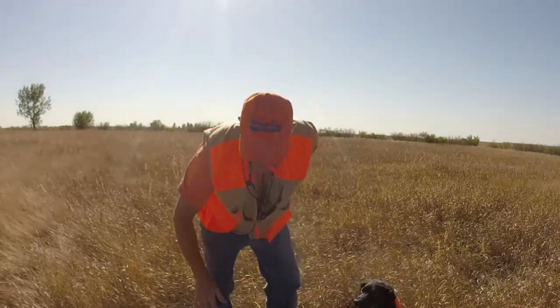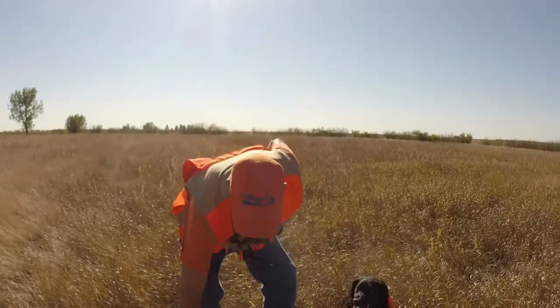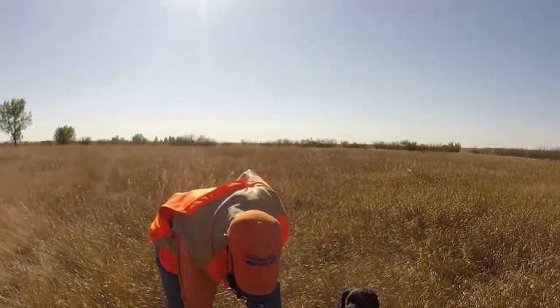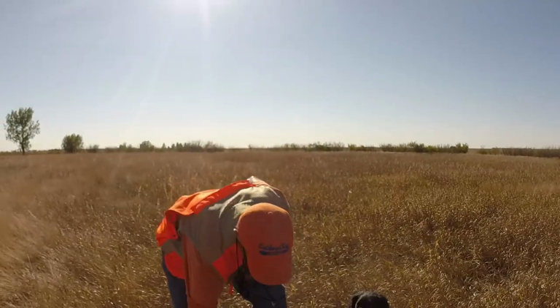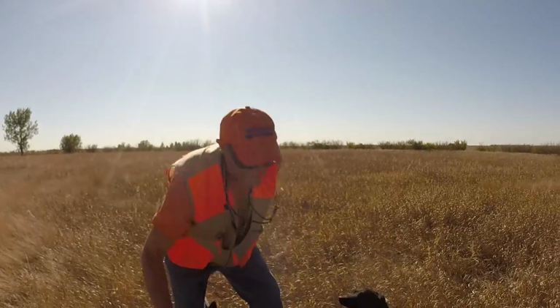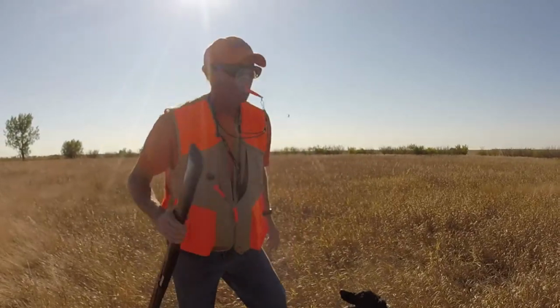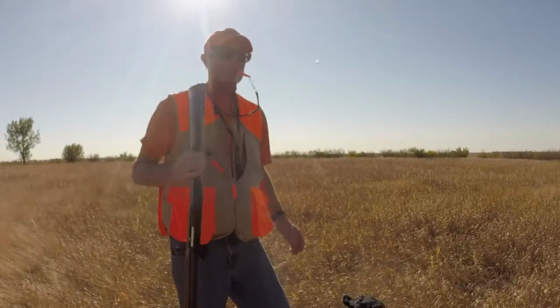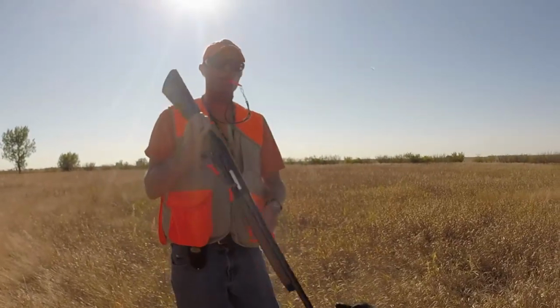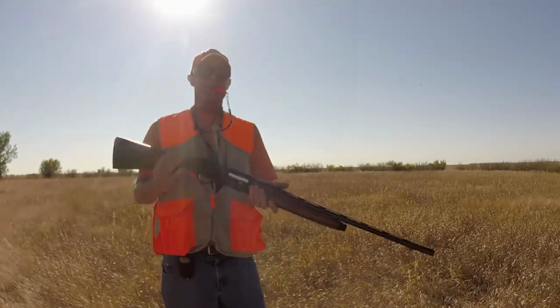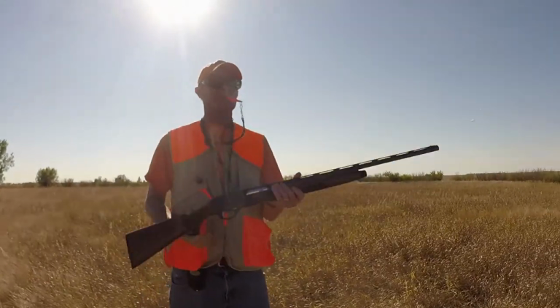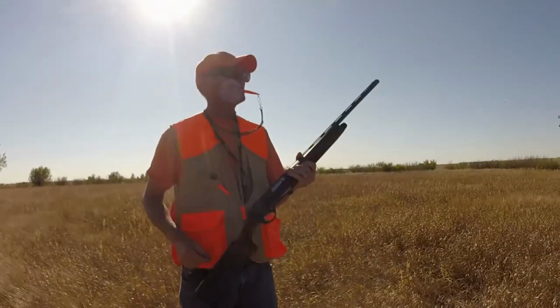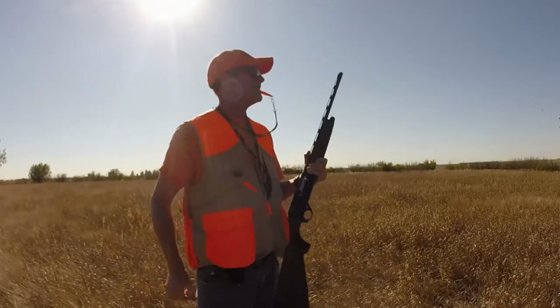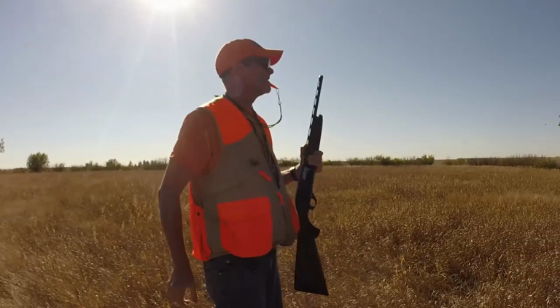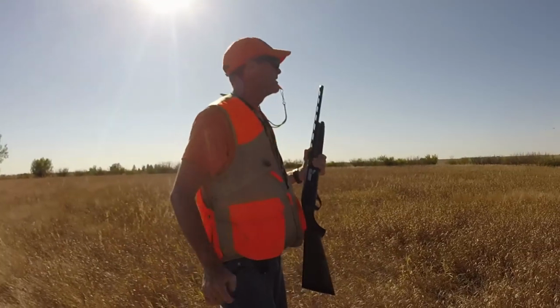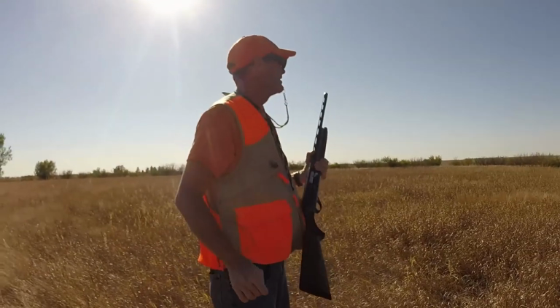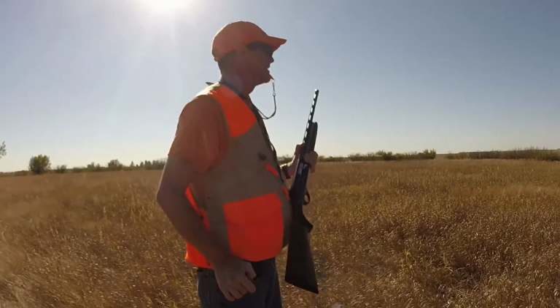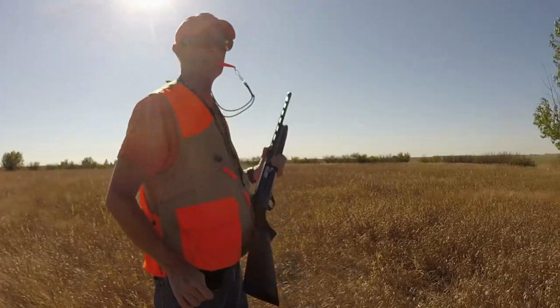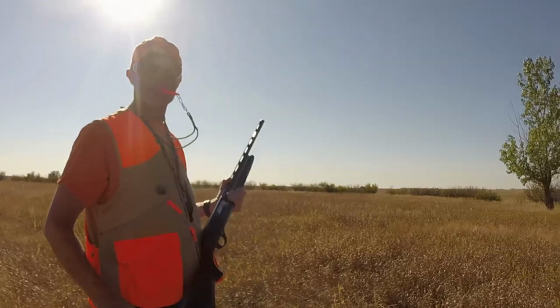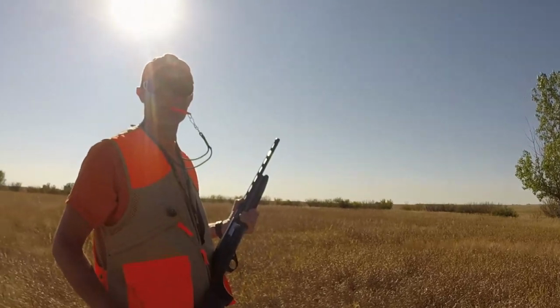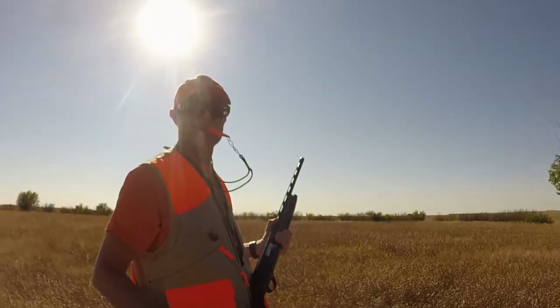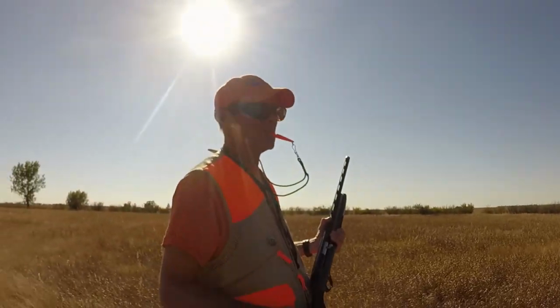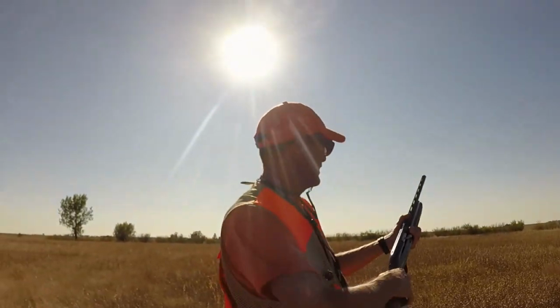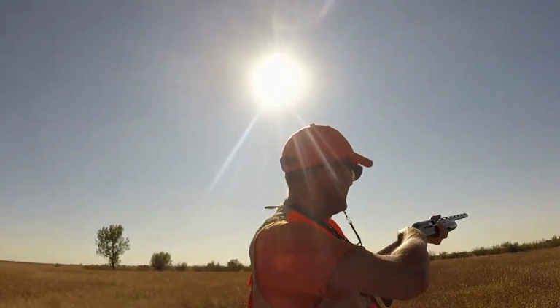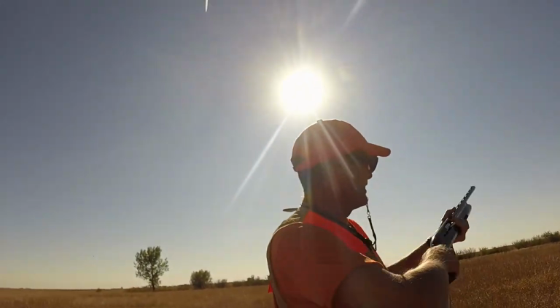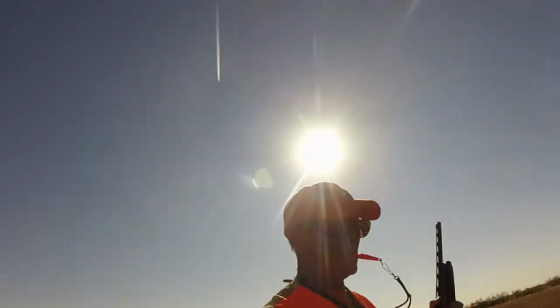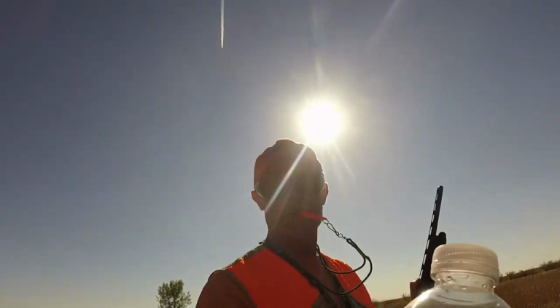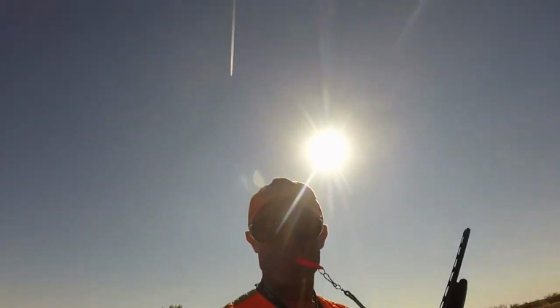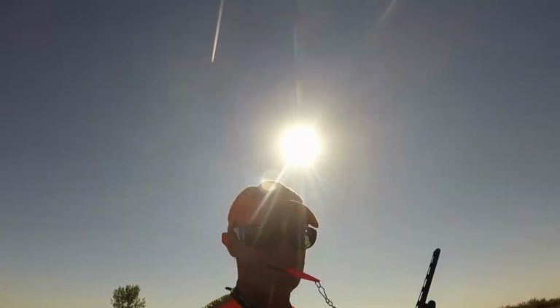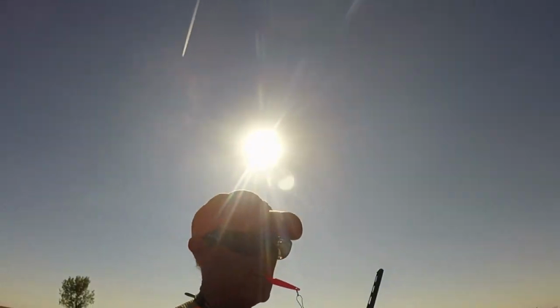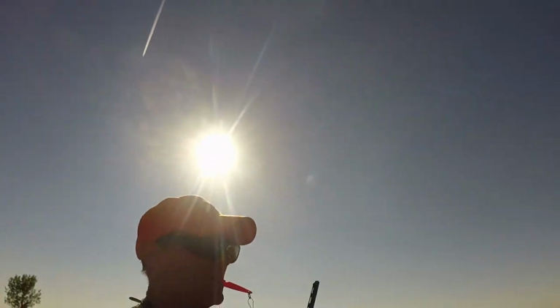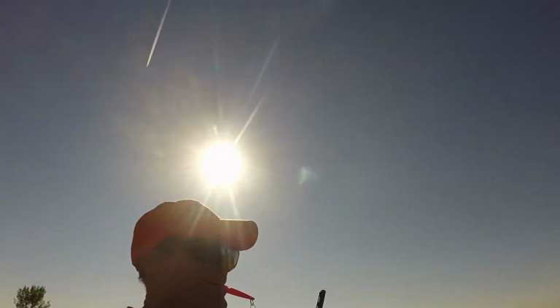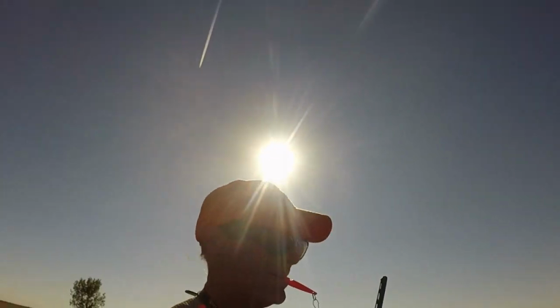I can't believe I didn't get another one. They're just on the other side of the shelter belt. One went that way, a bunch went that way.